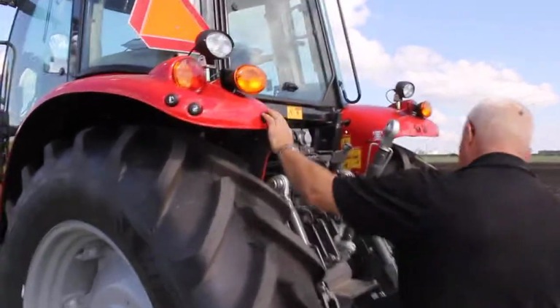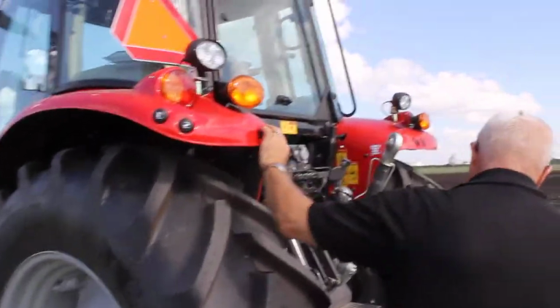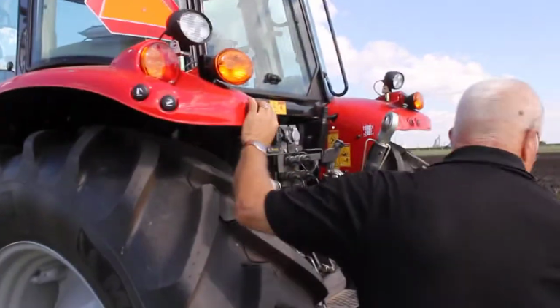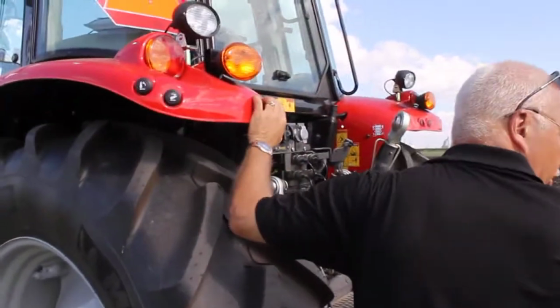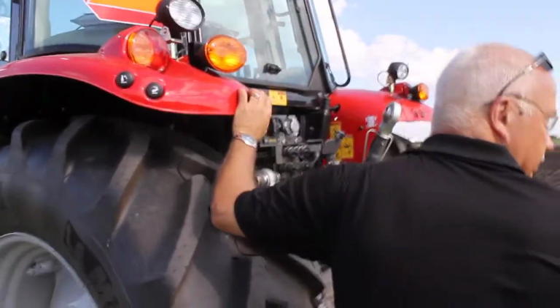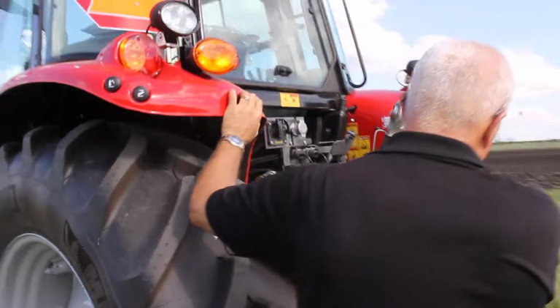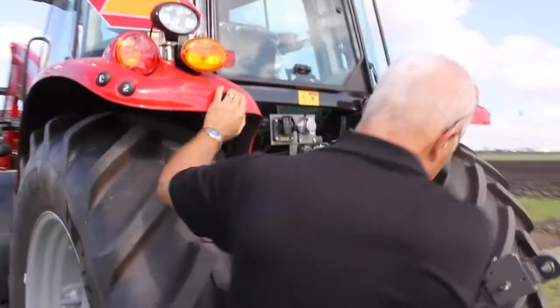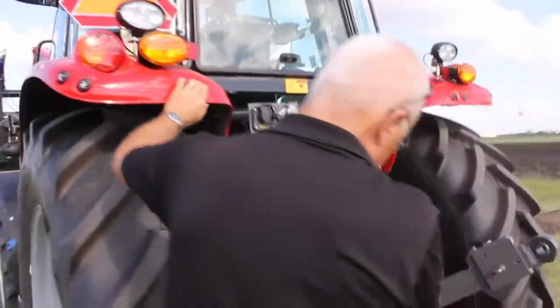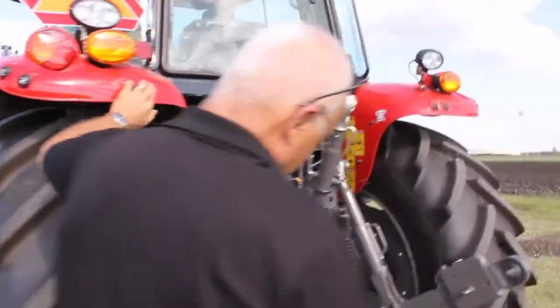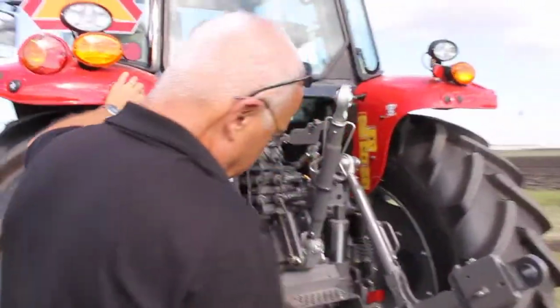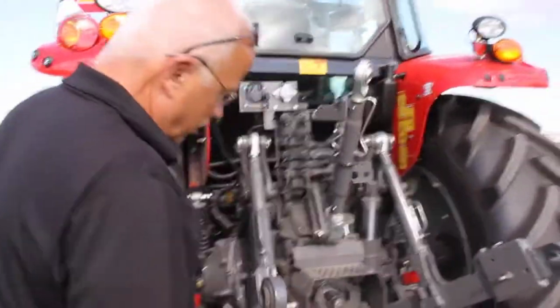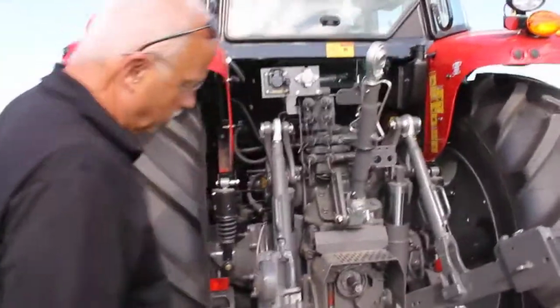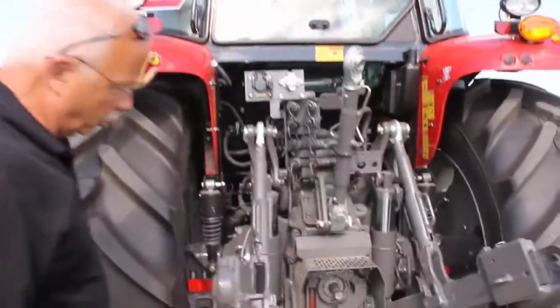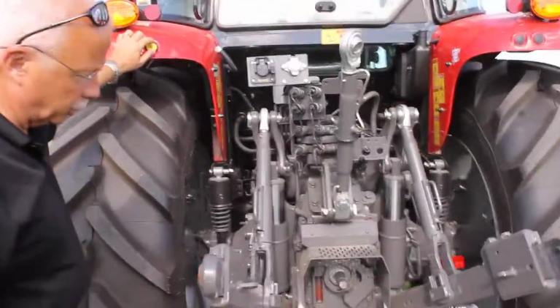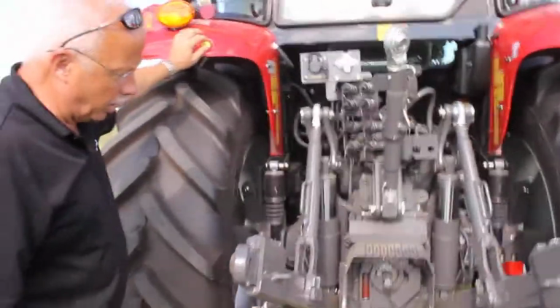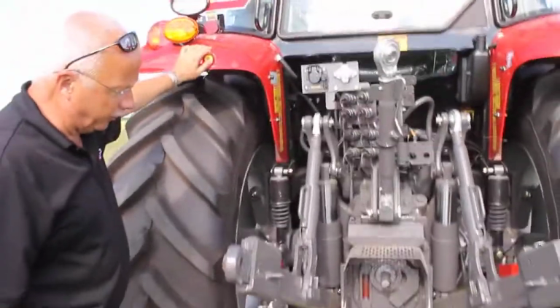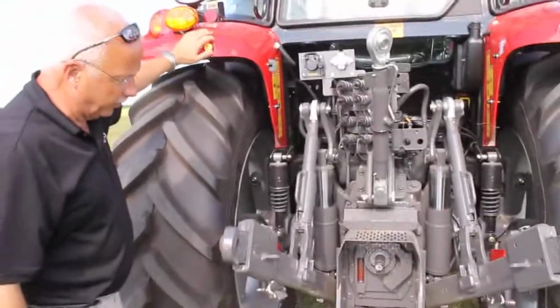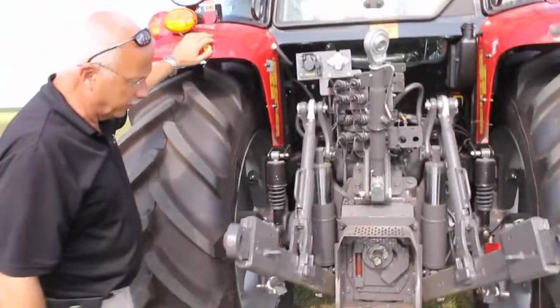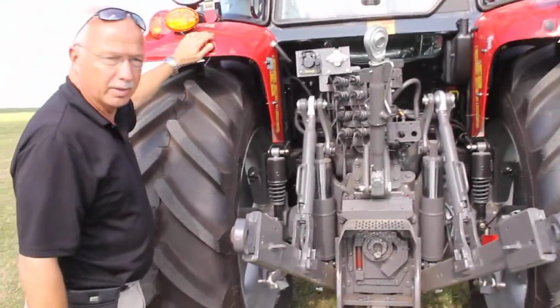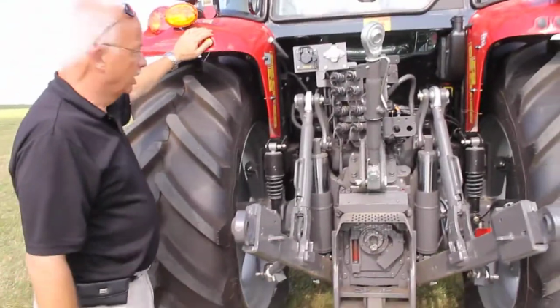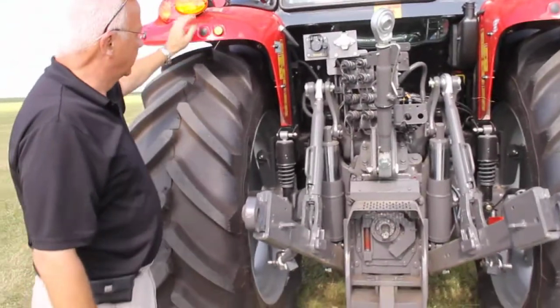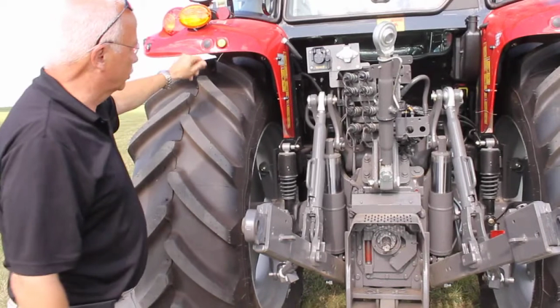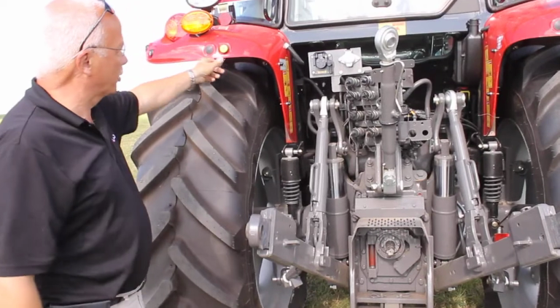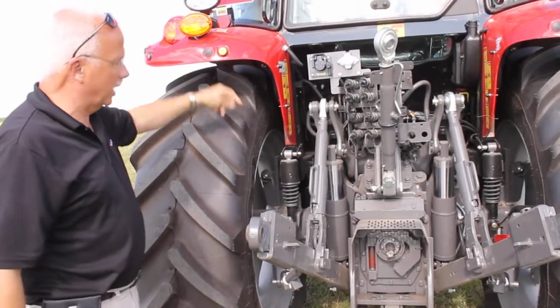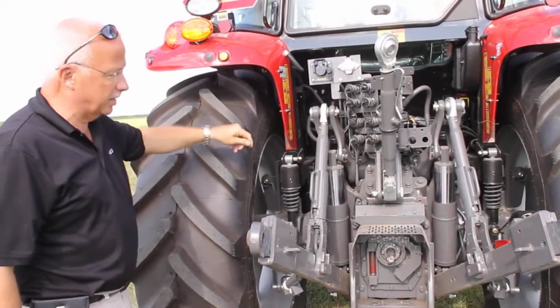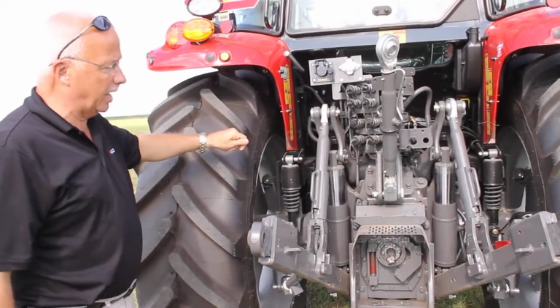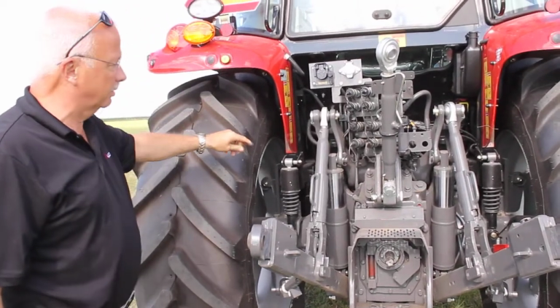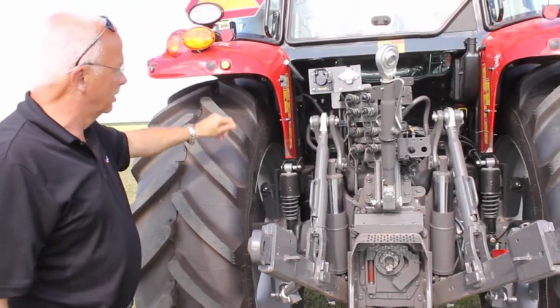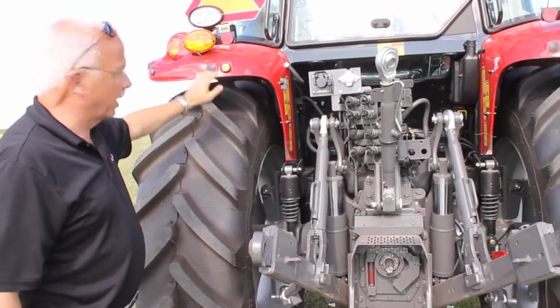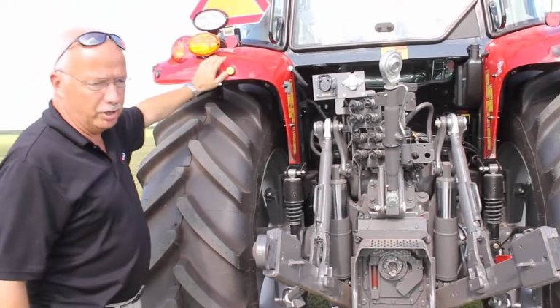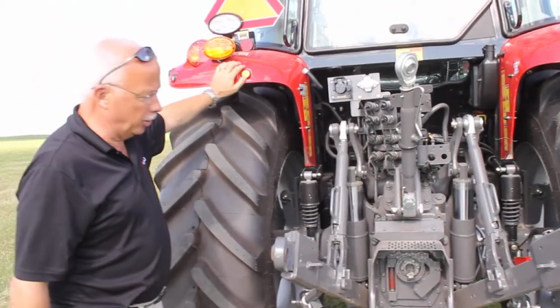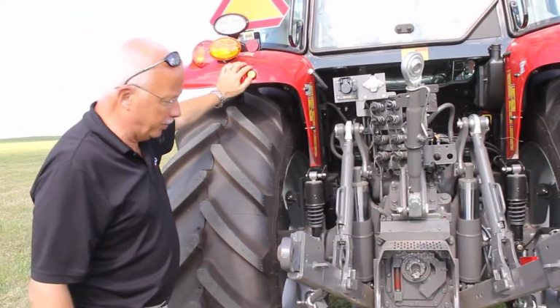Right now our PTO is operating. We're going to shut it off. Now to operate it, I set it at about 1,800 RPM.